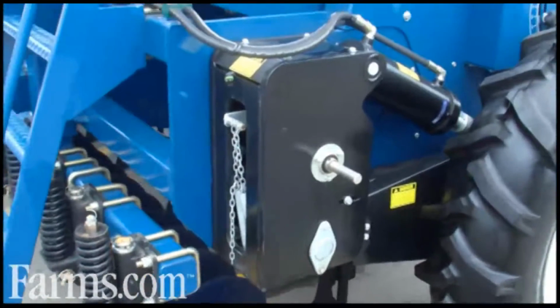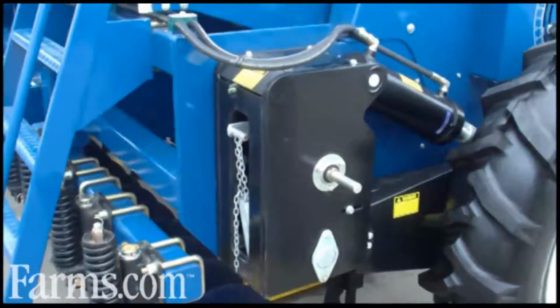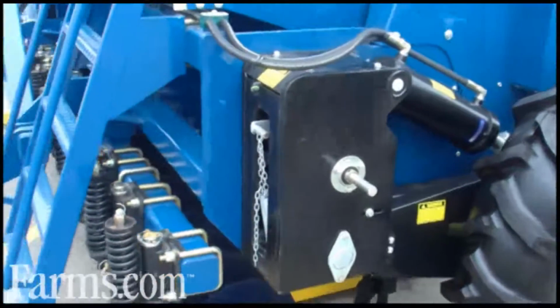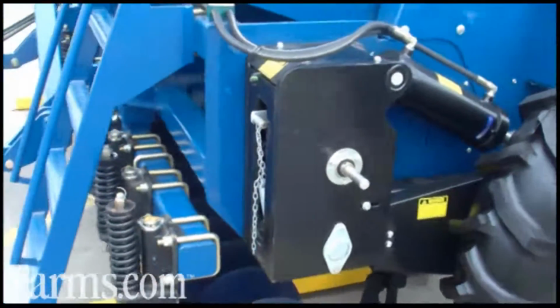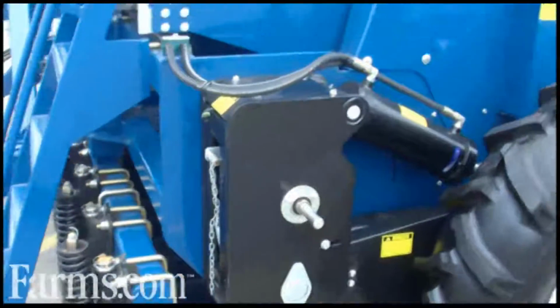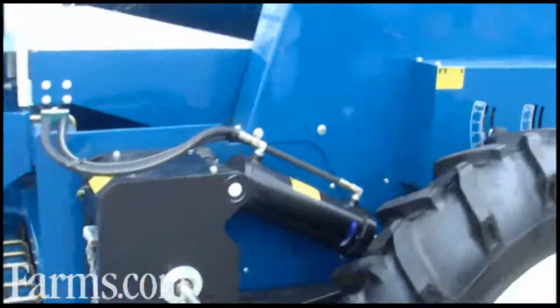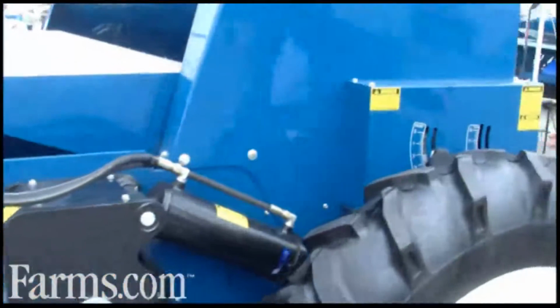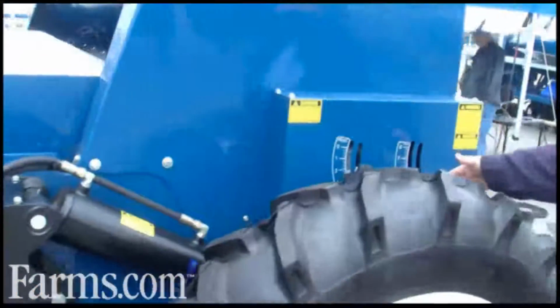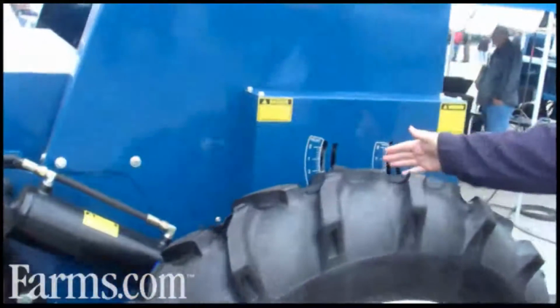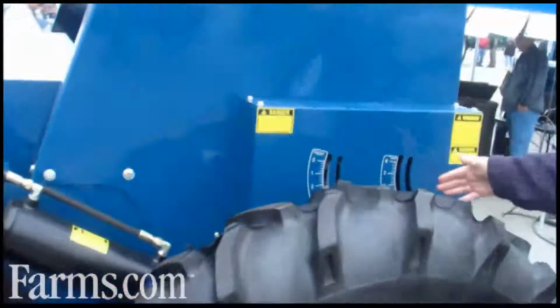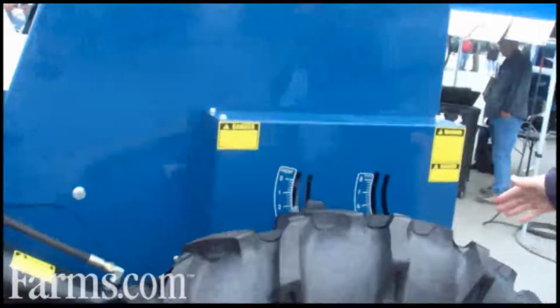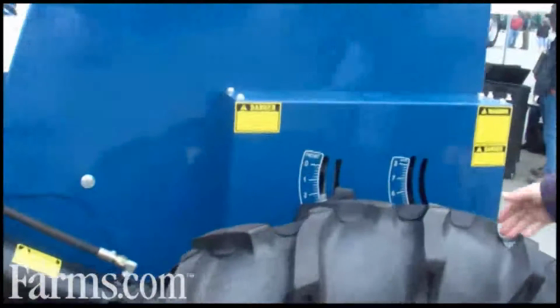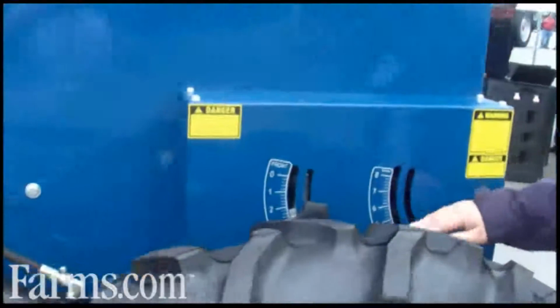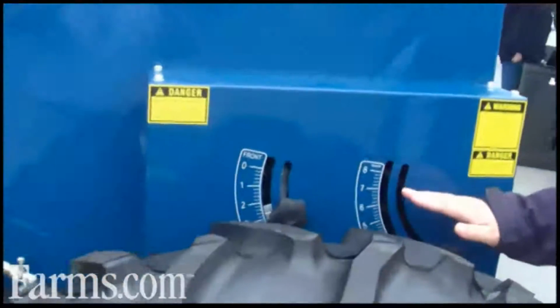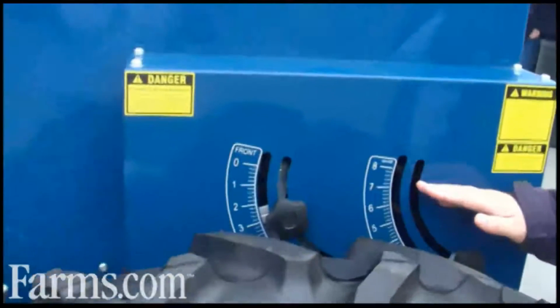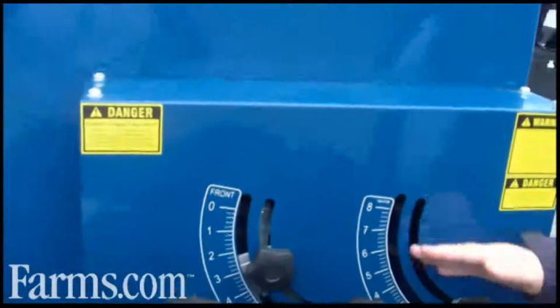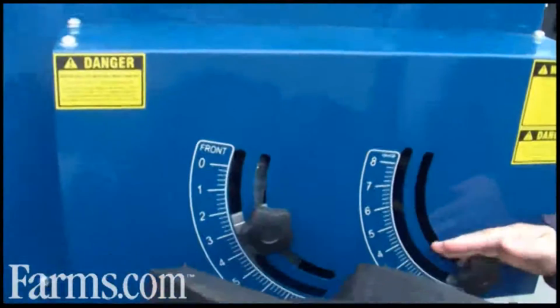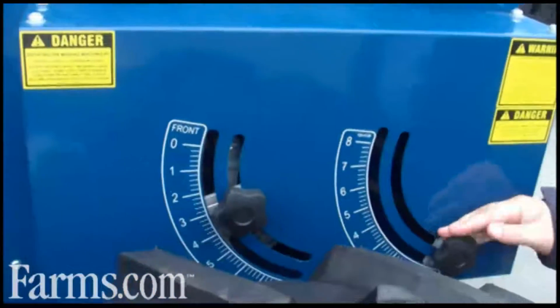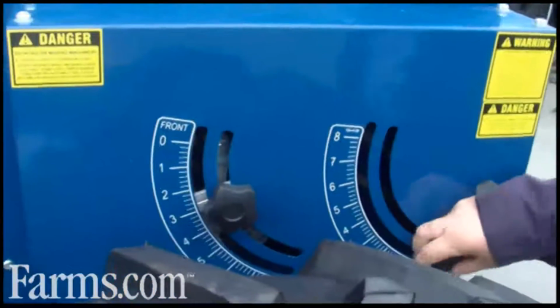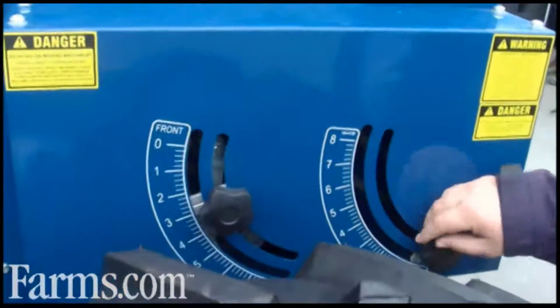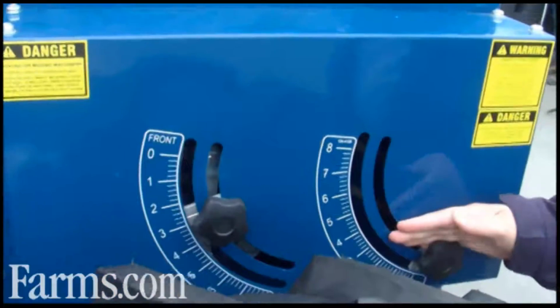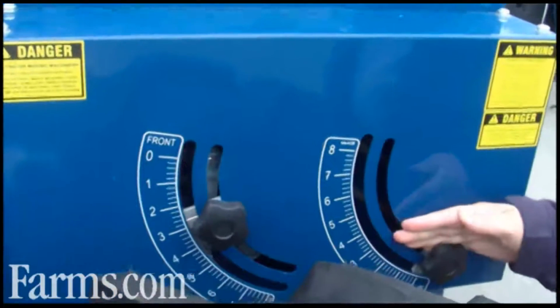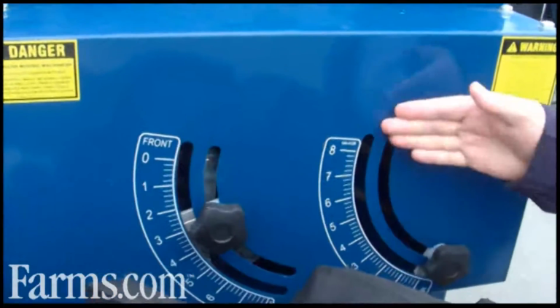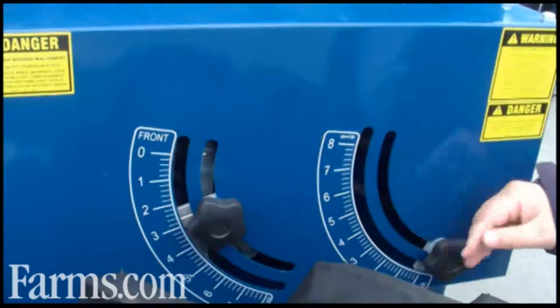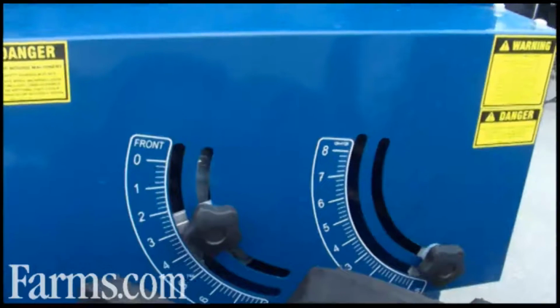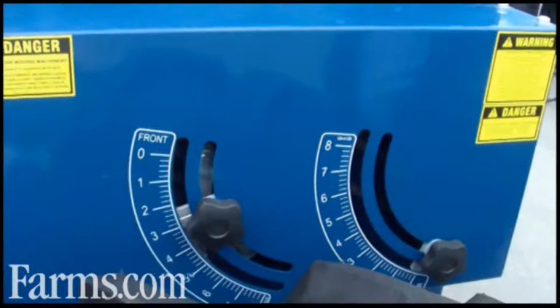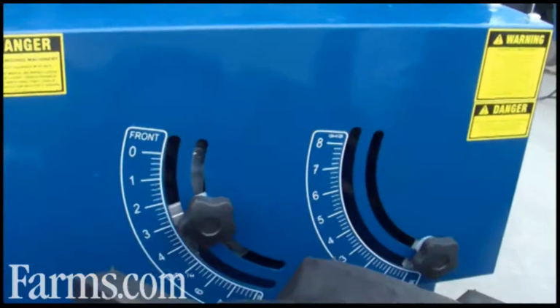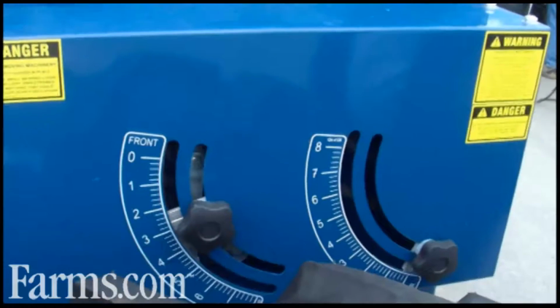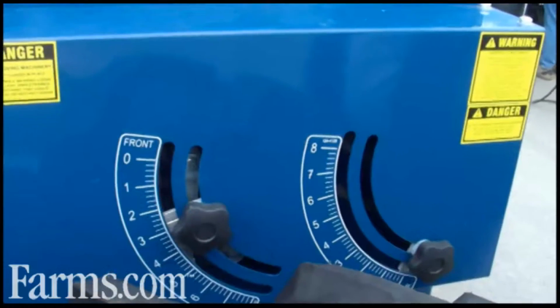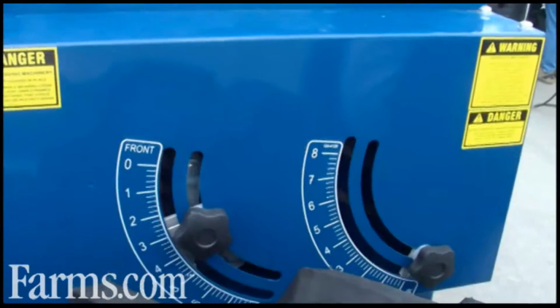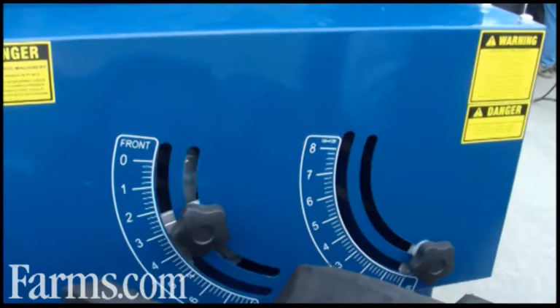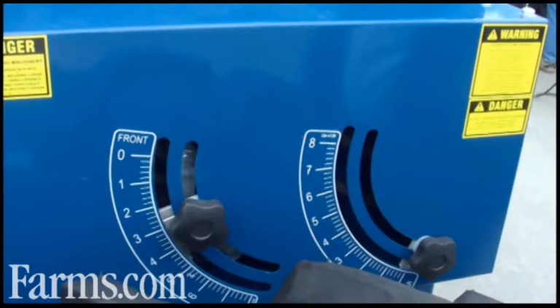Moving around to the side, we've got ground level adjustment of the seed rate. One lever adjusts the rate from three kilos per hectare right through to 400 kilos per hectare, depending on the seed of course.